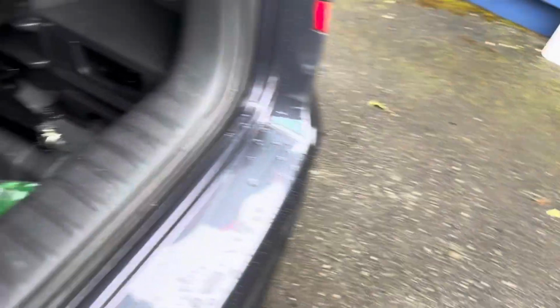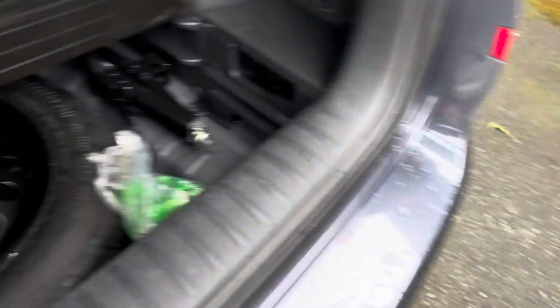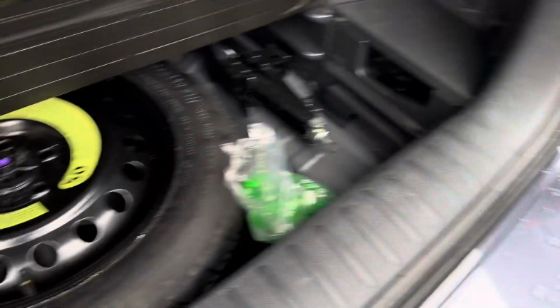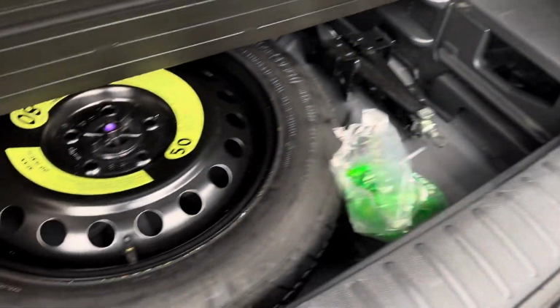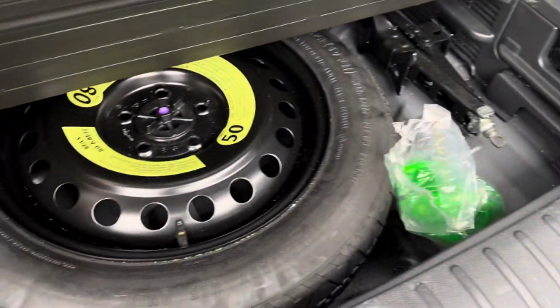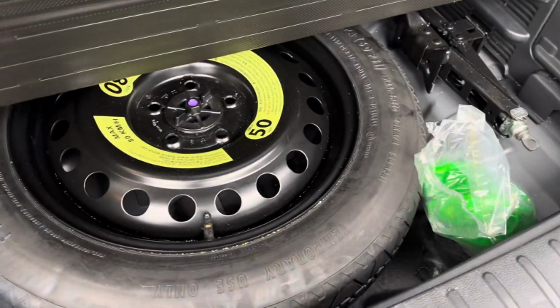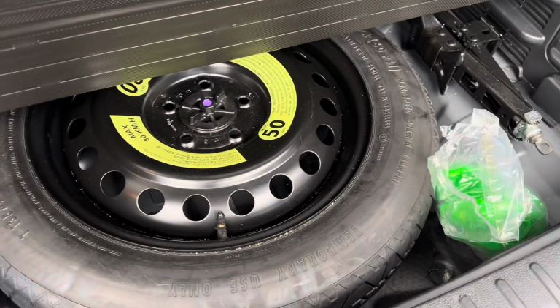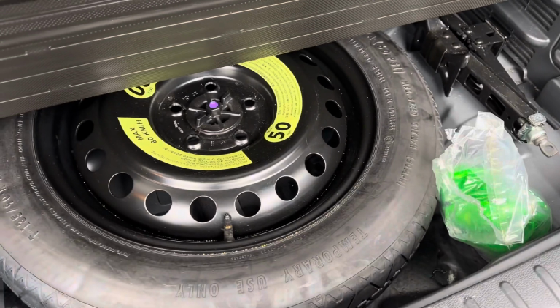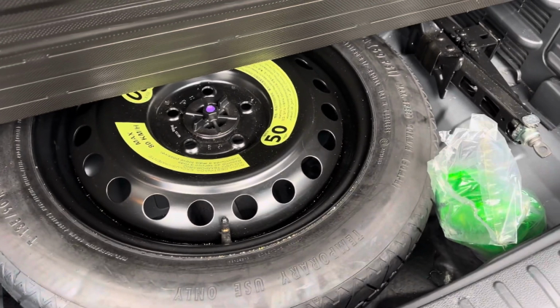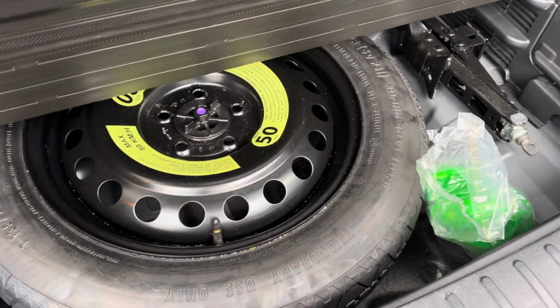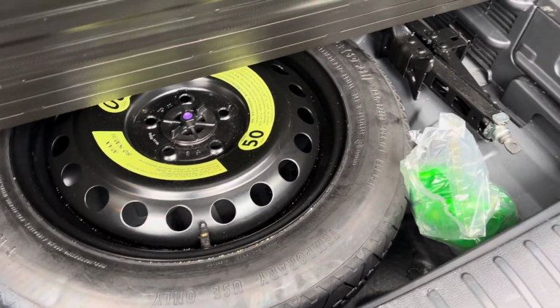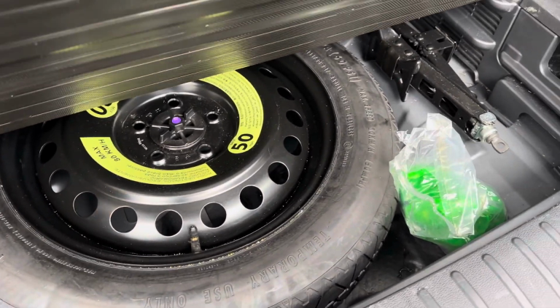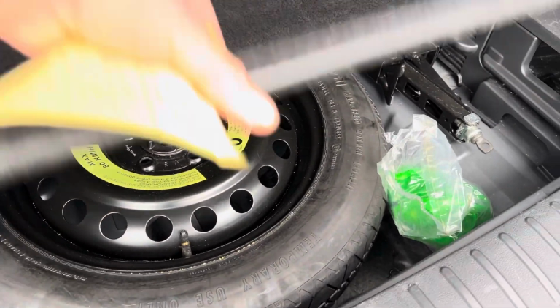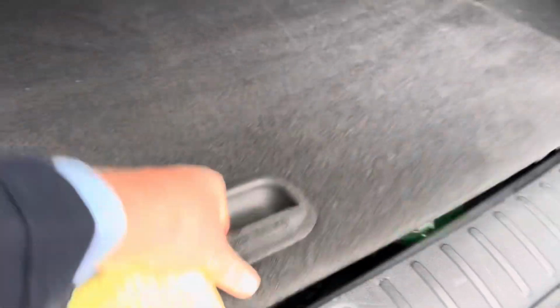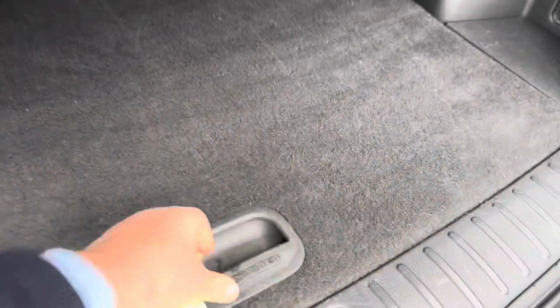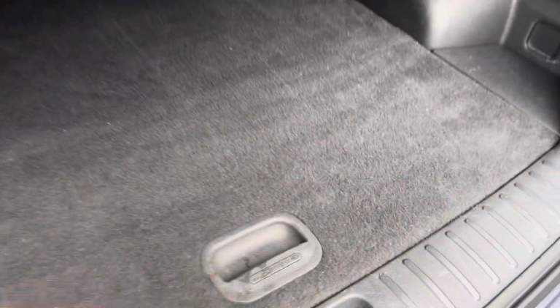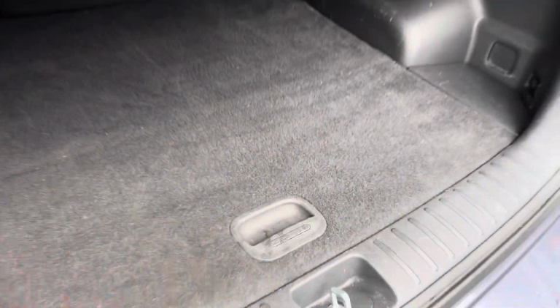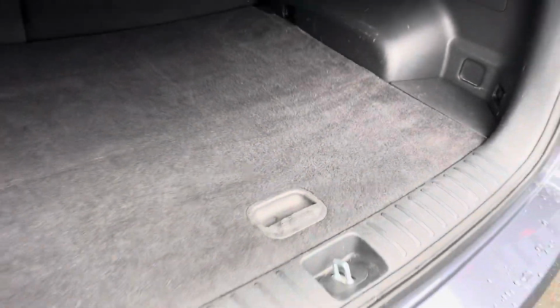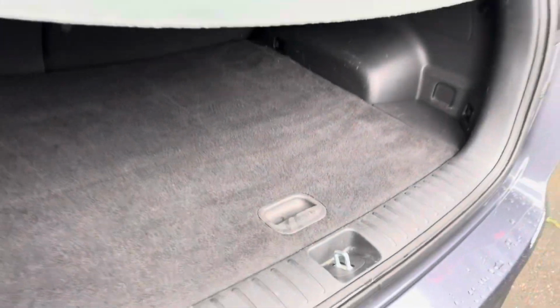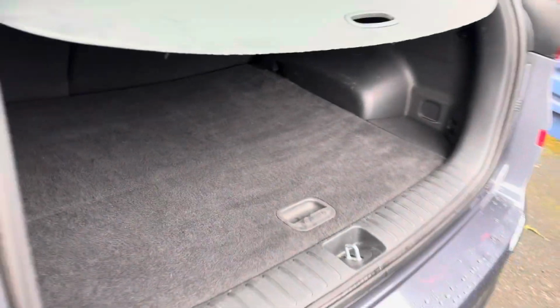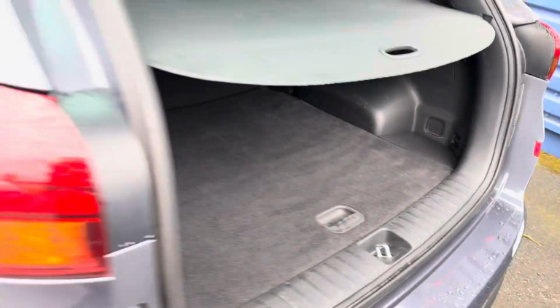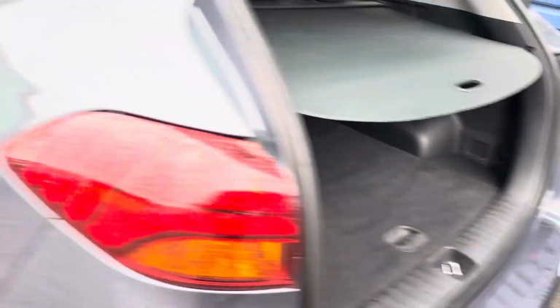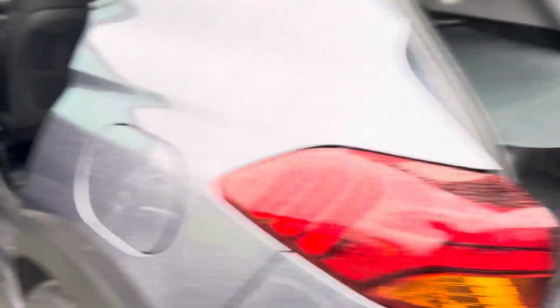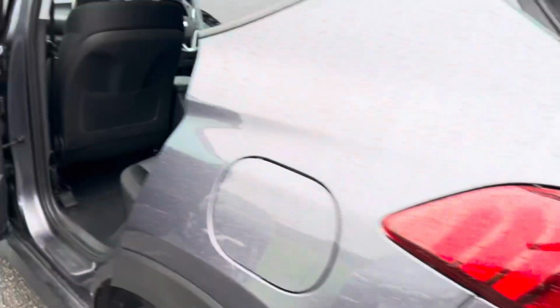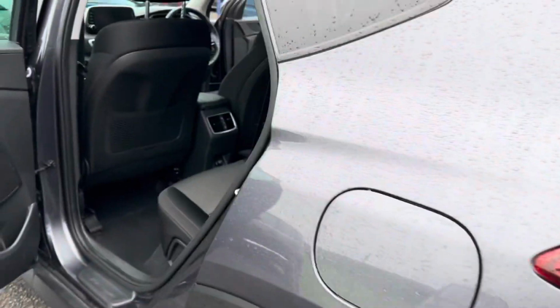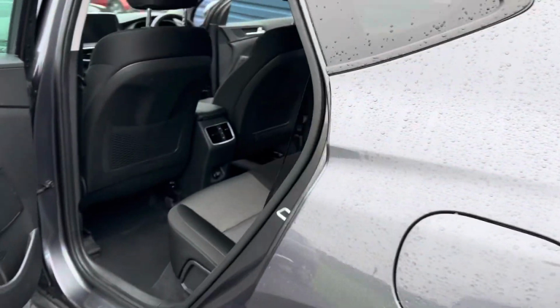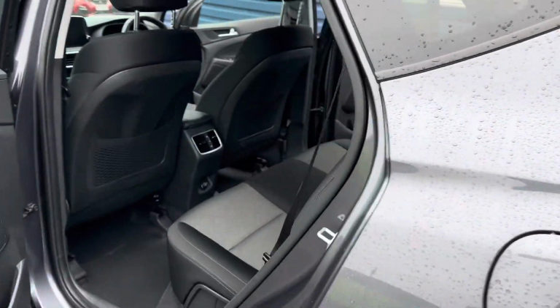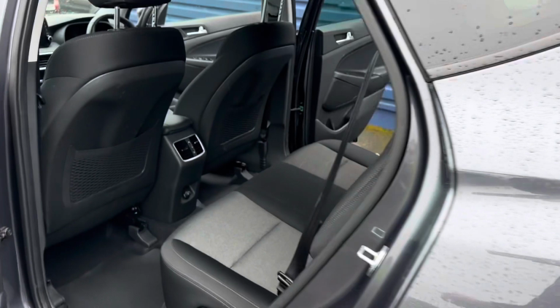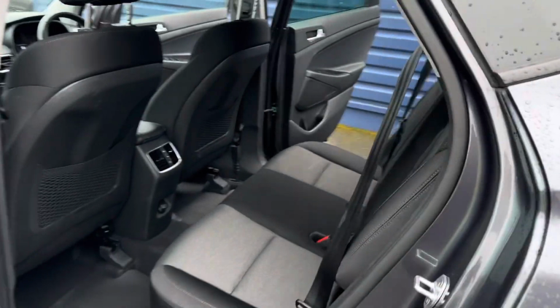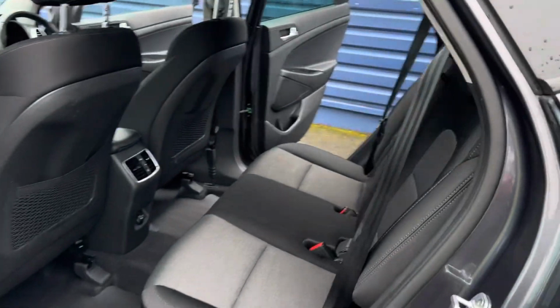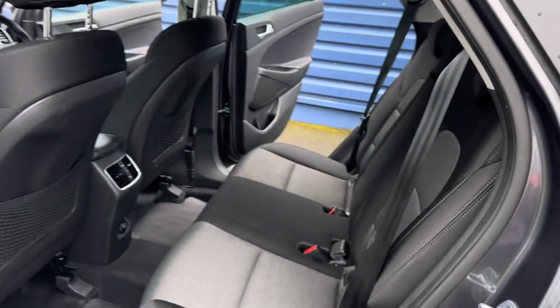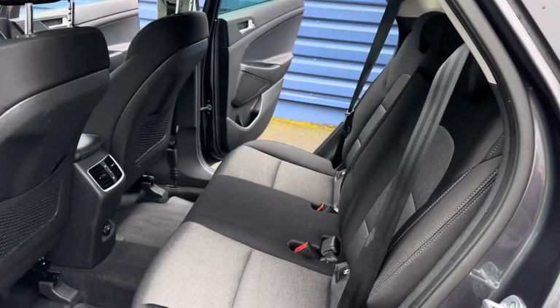It comes with a spare wheel, which is very handy. A lot of cars now just come with the inflation kit, so that's another good point of the car.